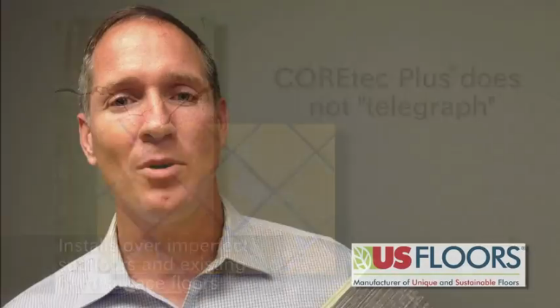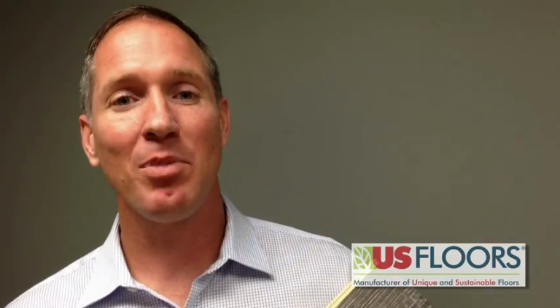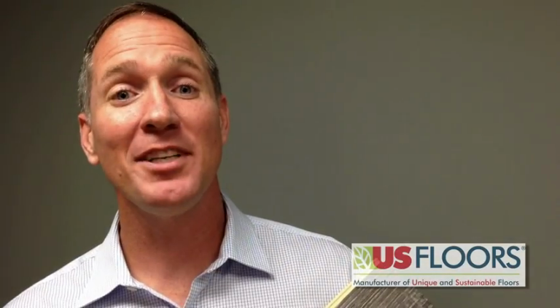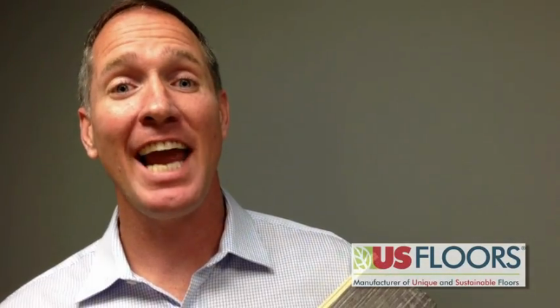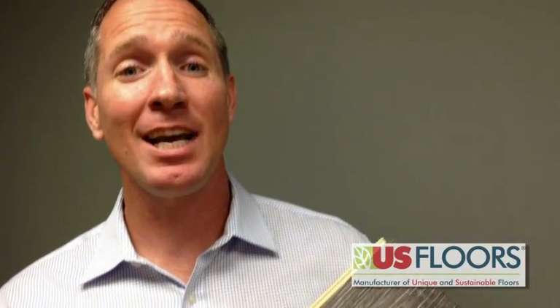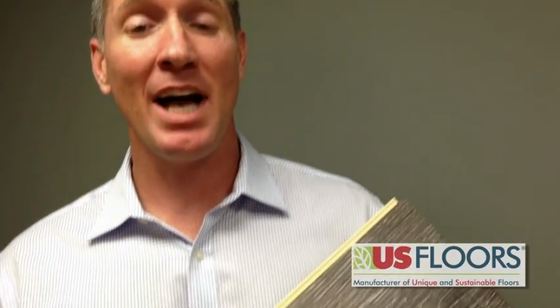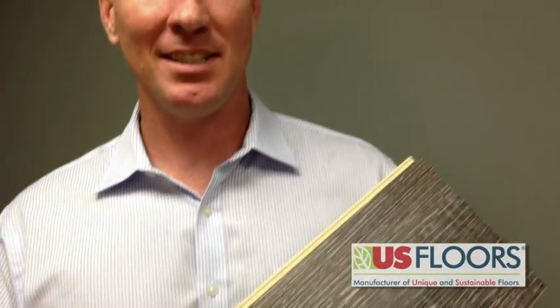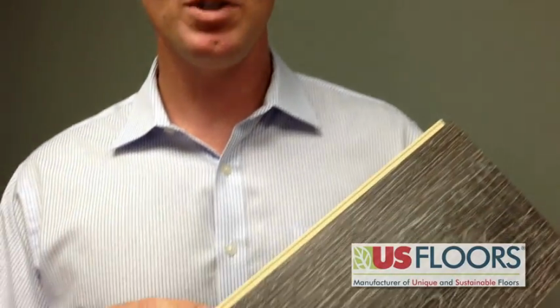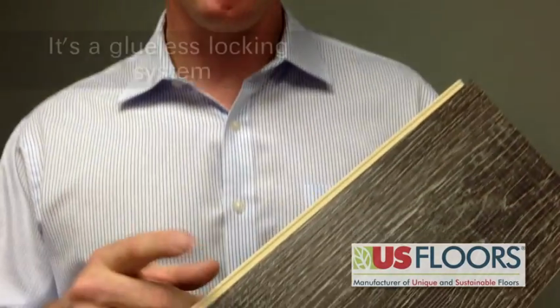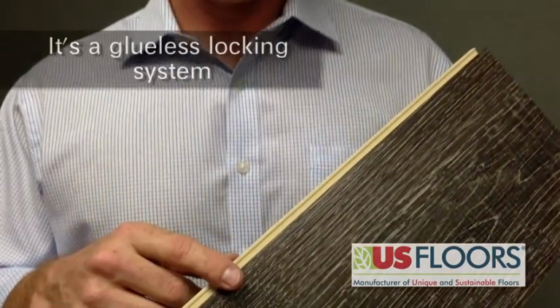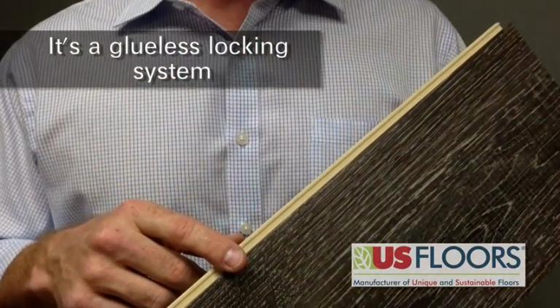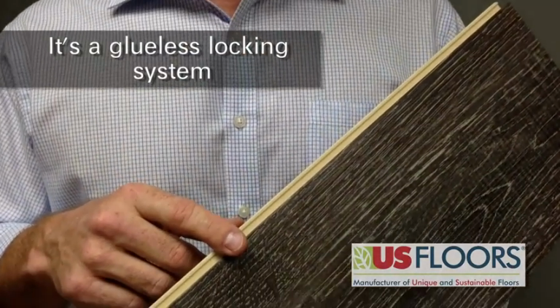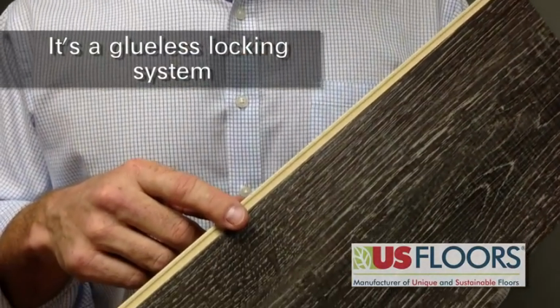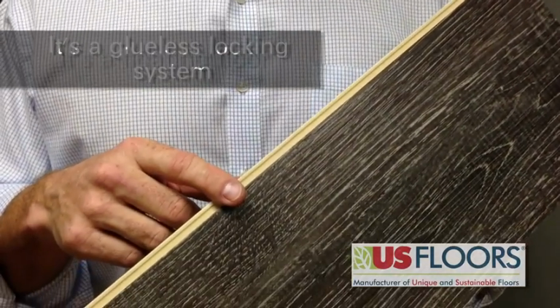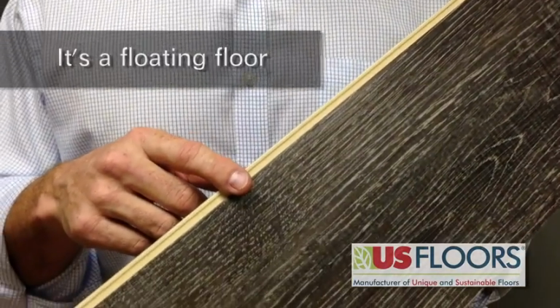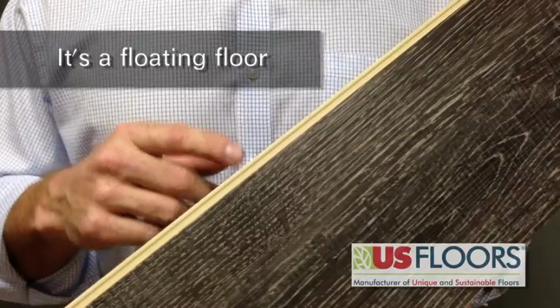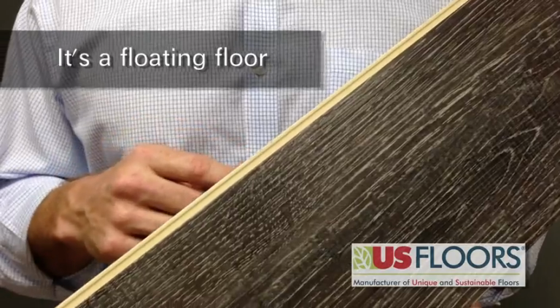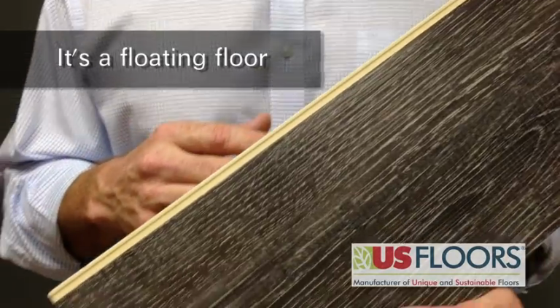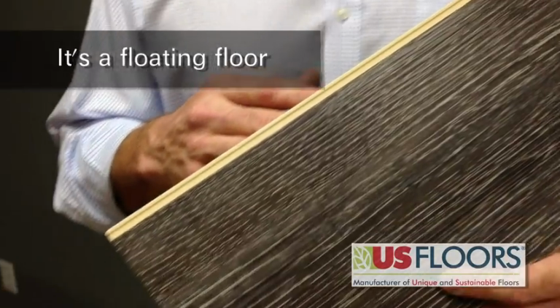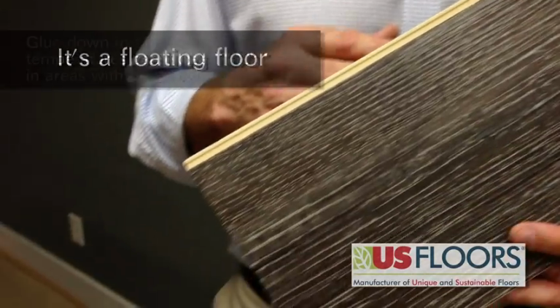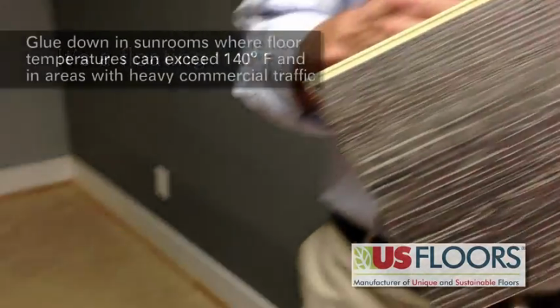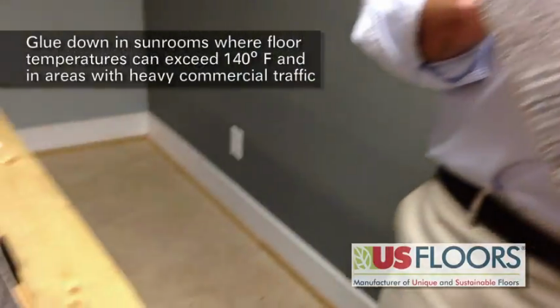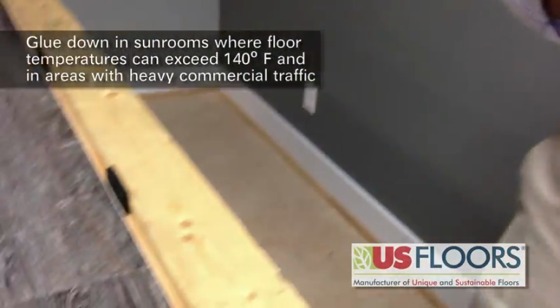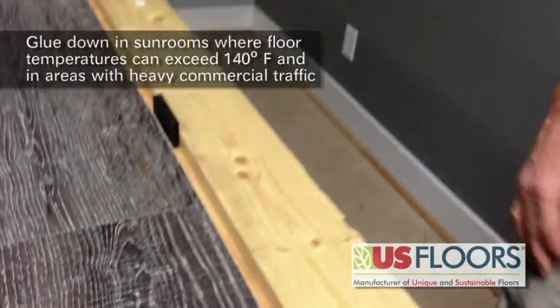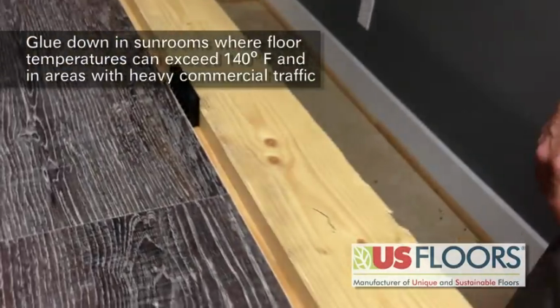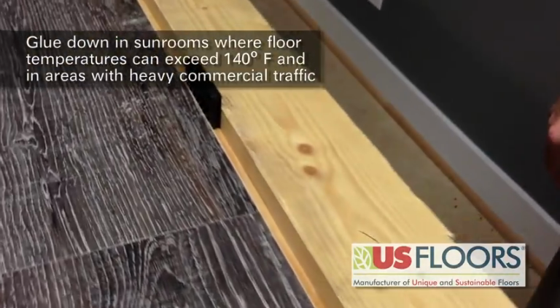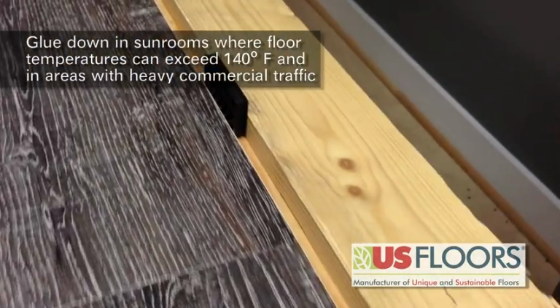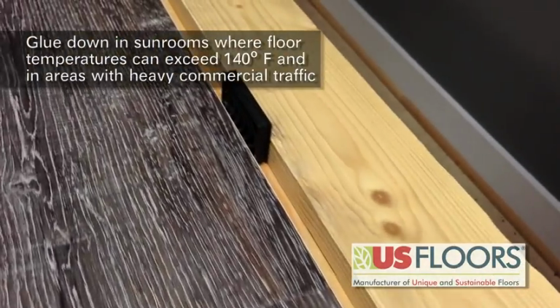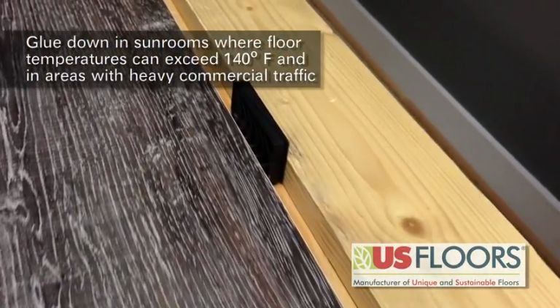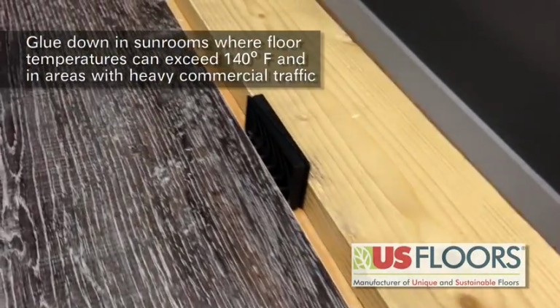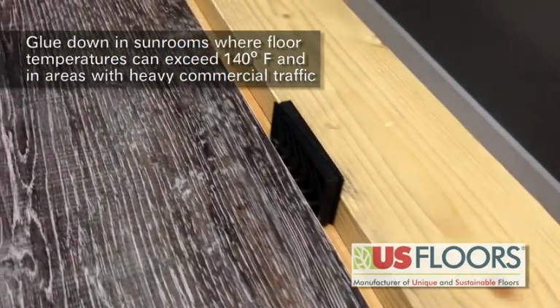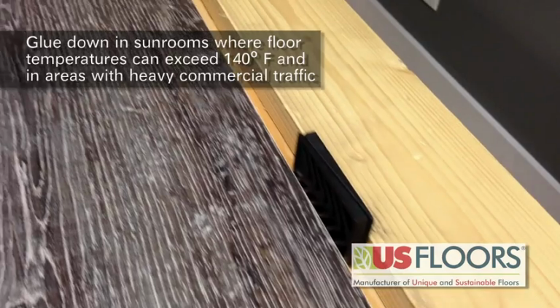Cortec Plus features an angle tap locking system, which is a glueless system. Since it is a floating floor system, you want to have expansion spaces of at least a quarter inch around any fixed object.